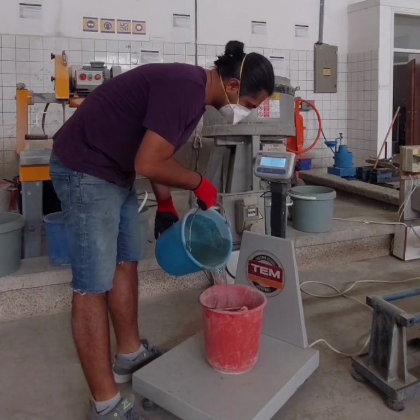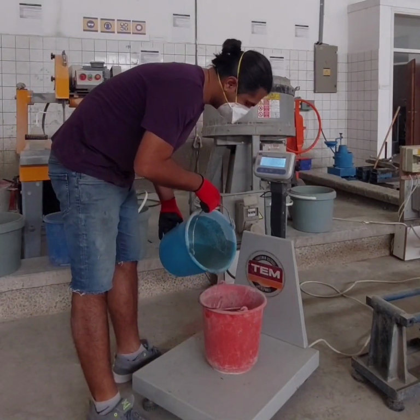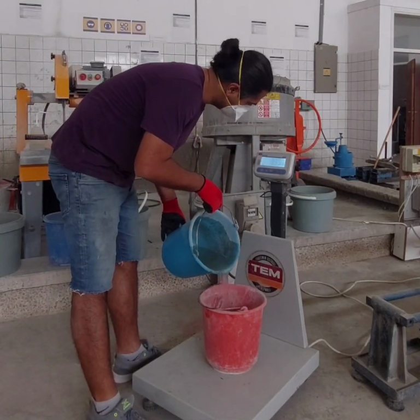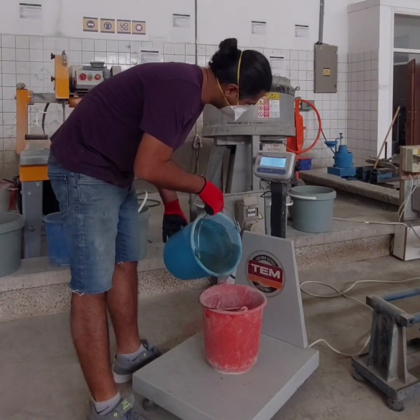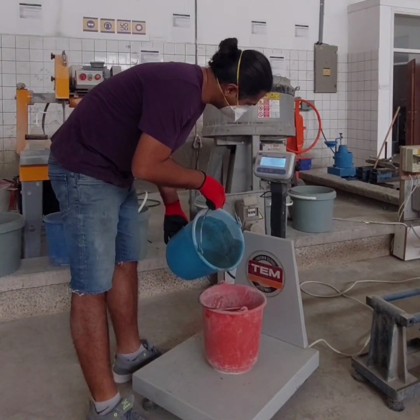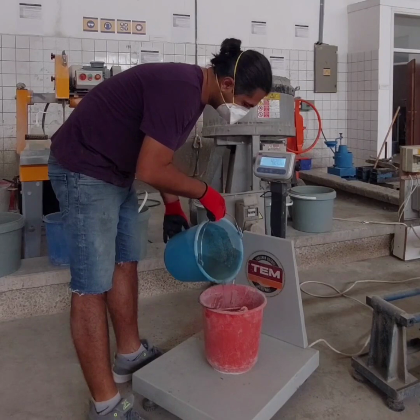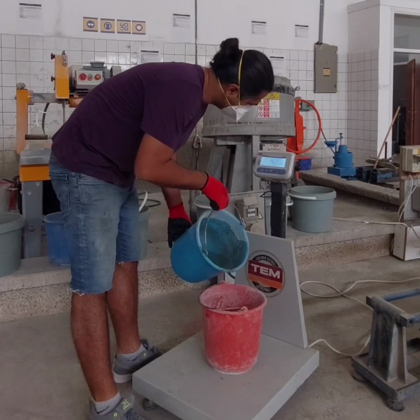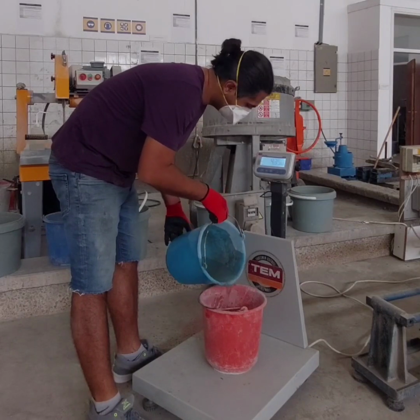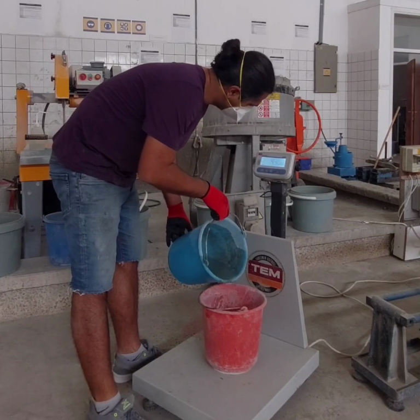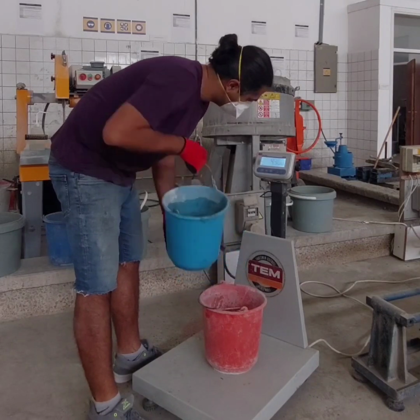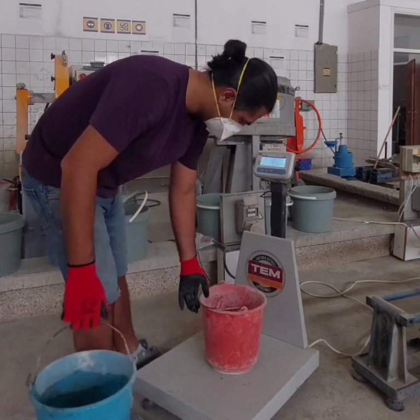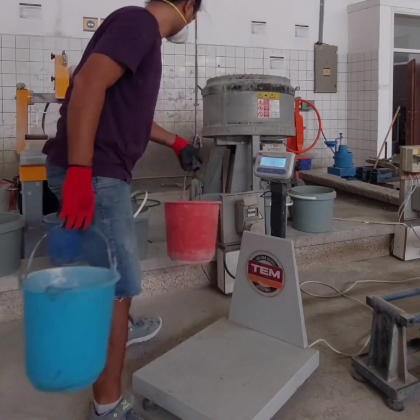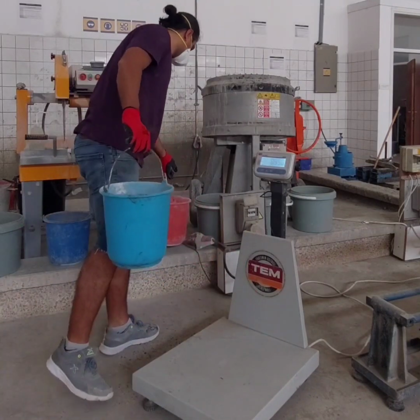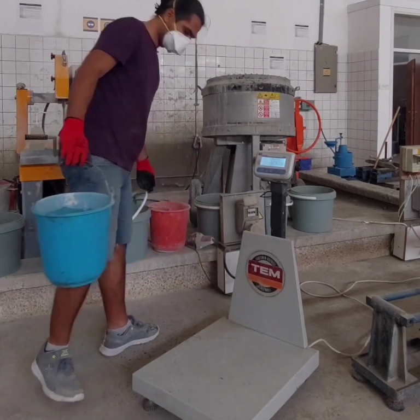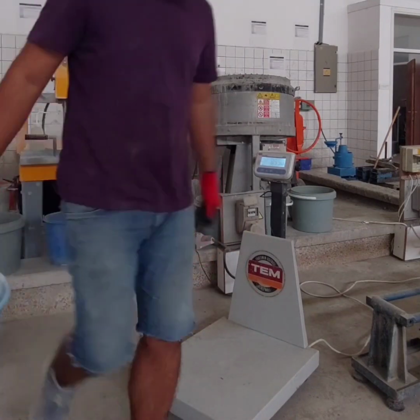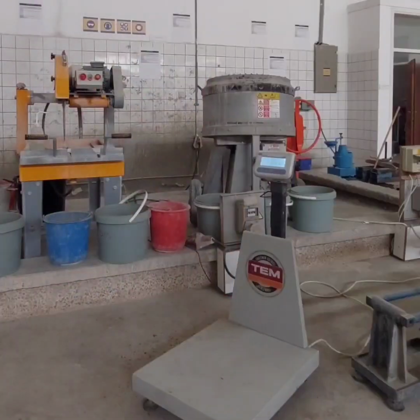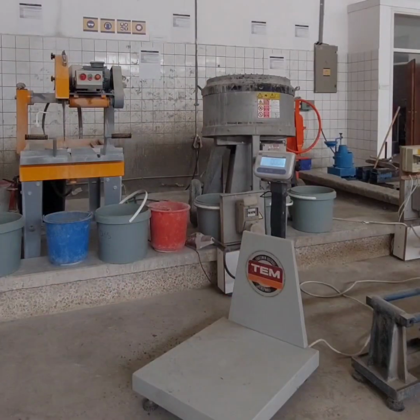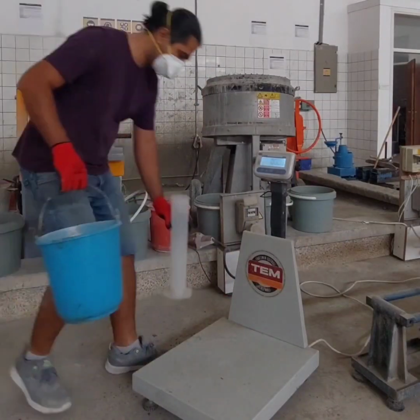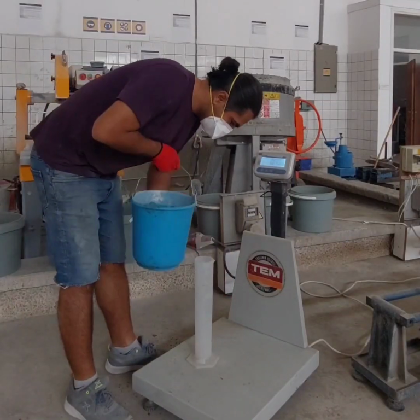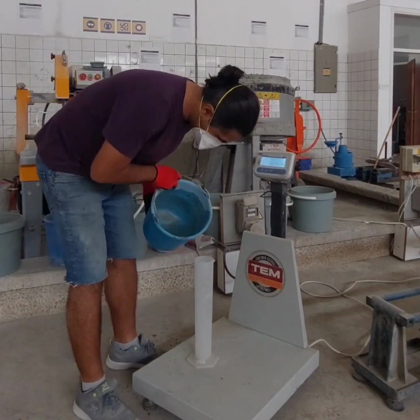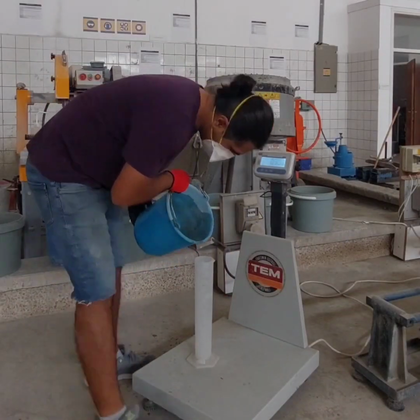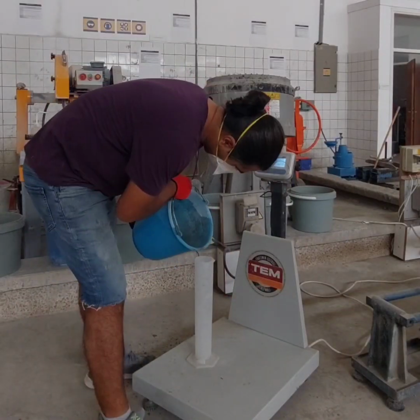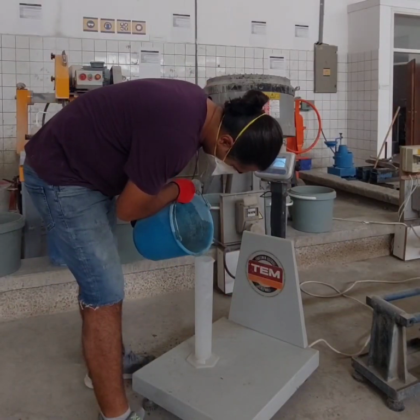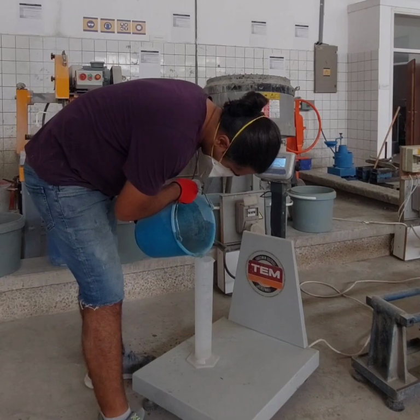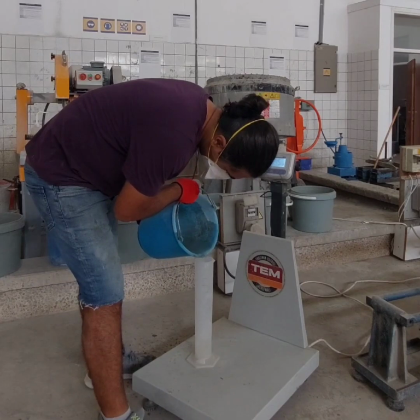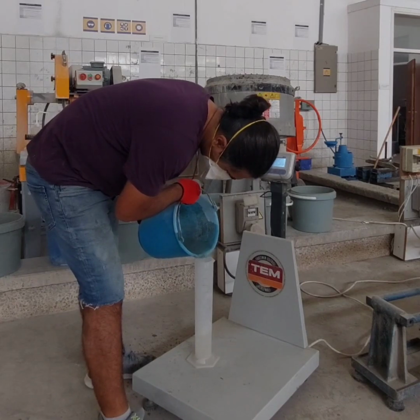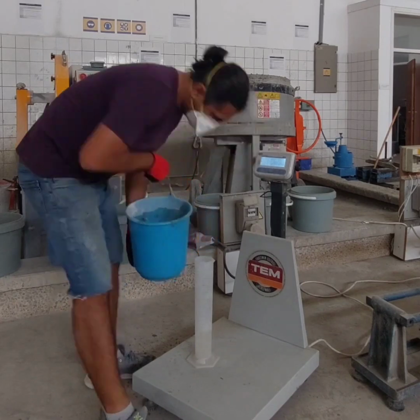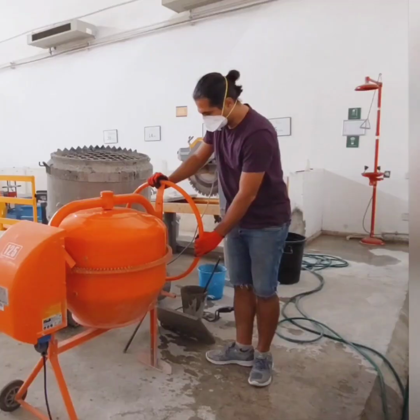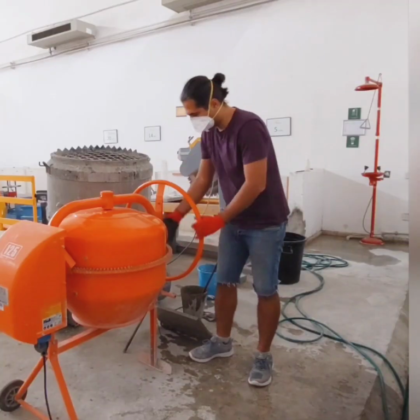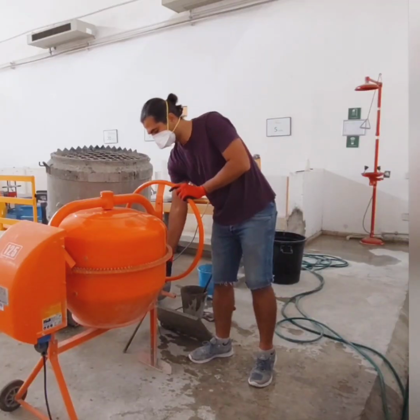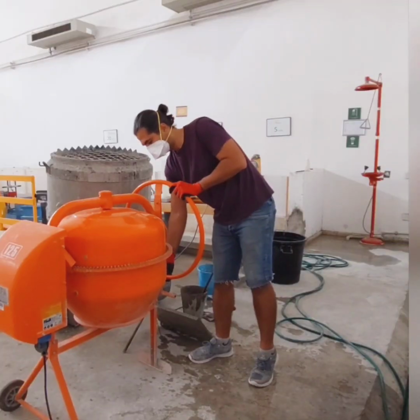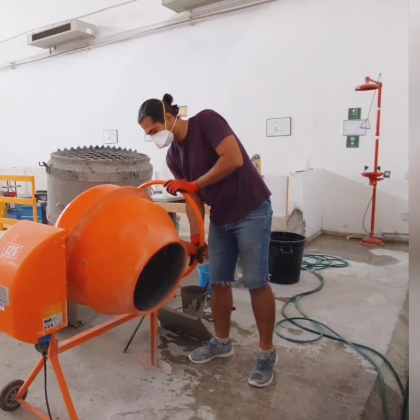Lastly, we will need water. Make sure you have the right amount of each ingredient according to the specific mix design you are using.